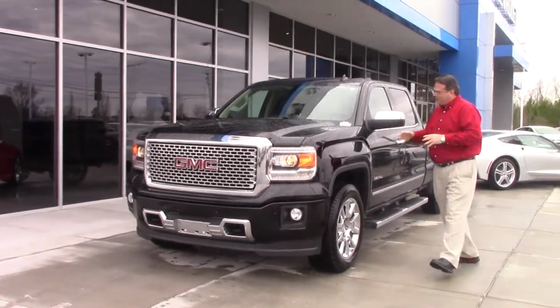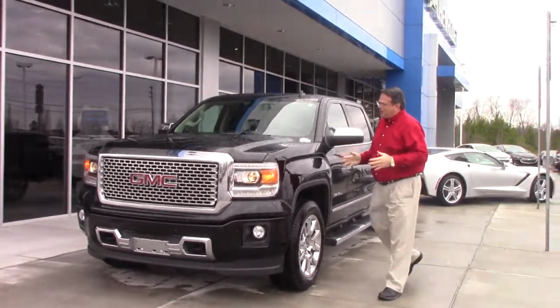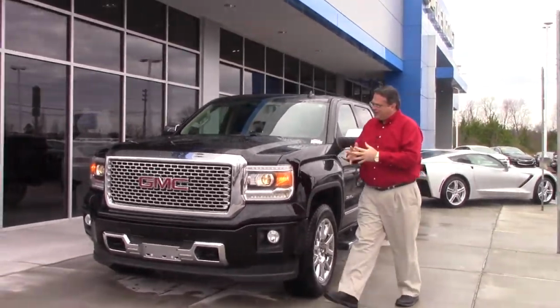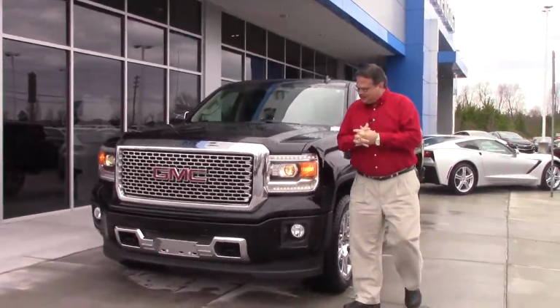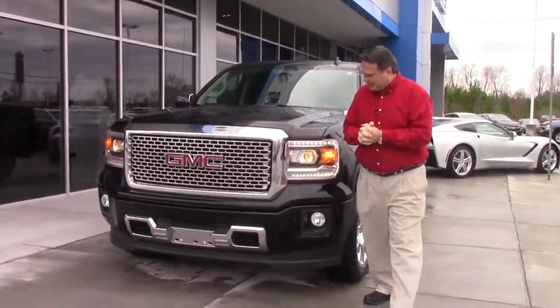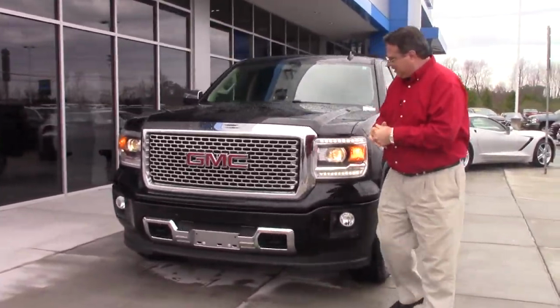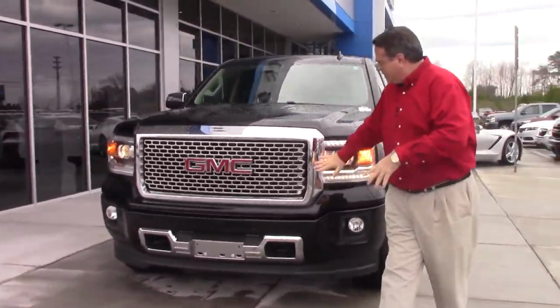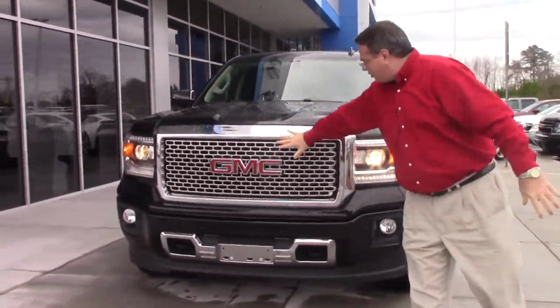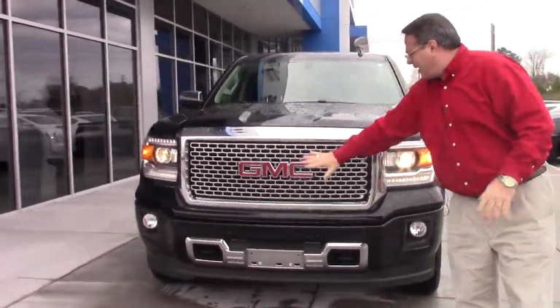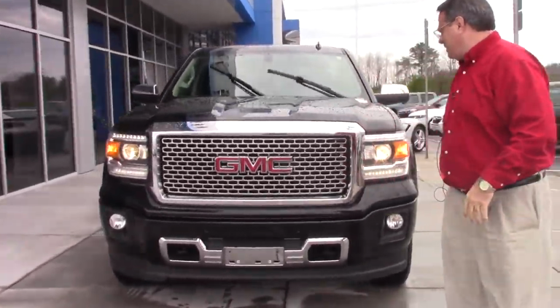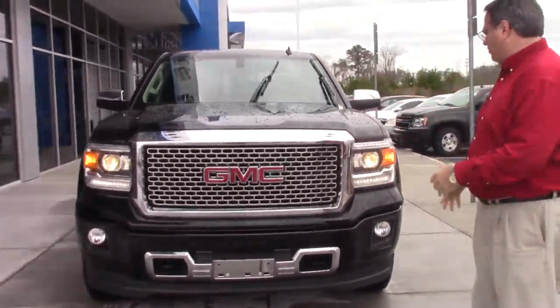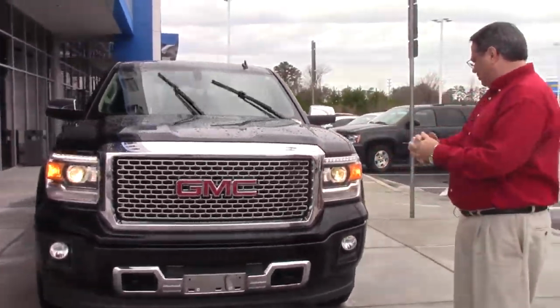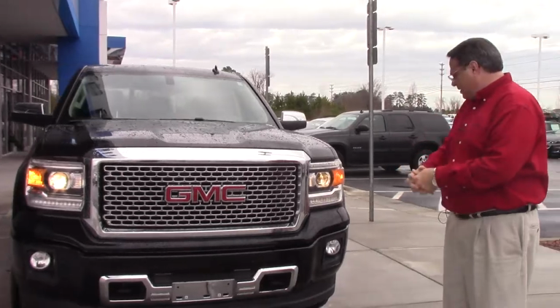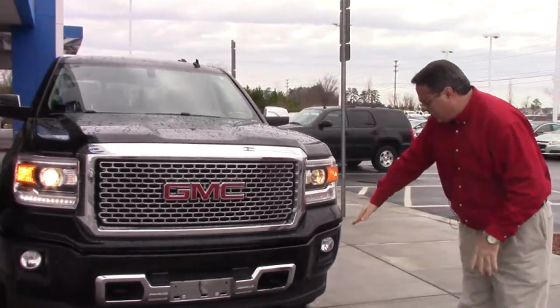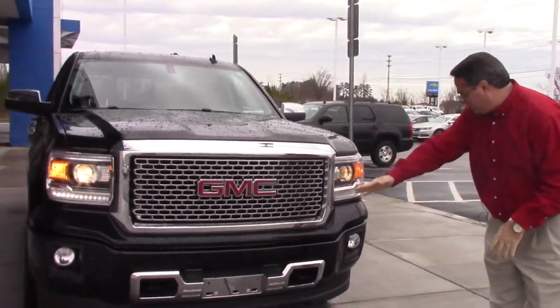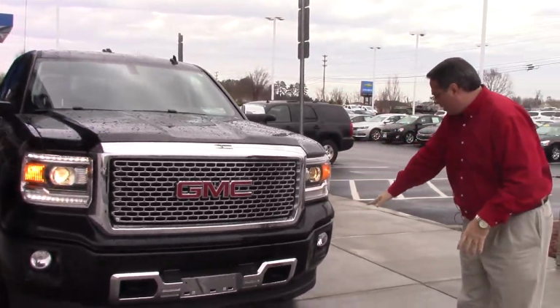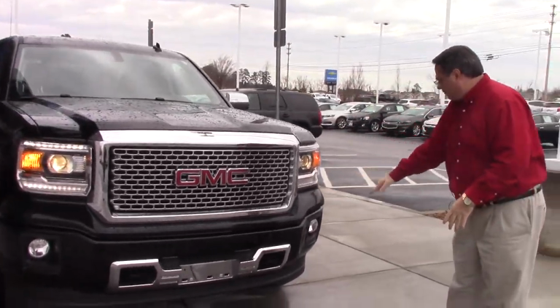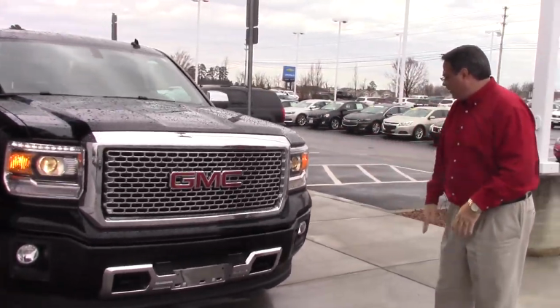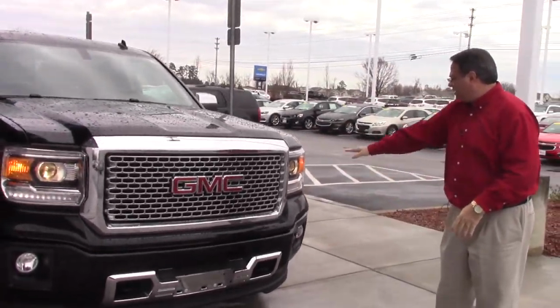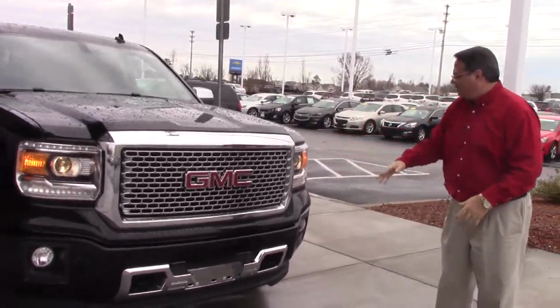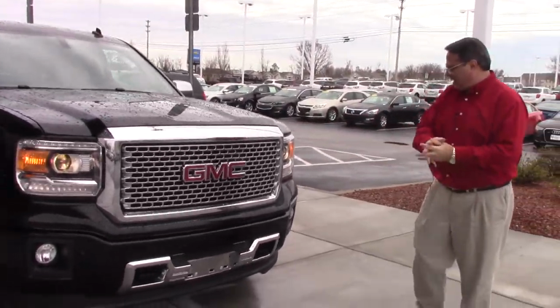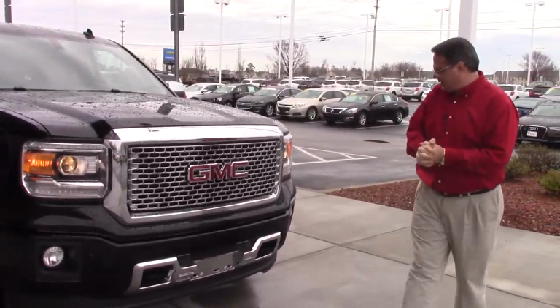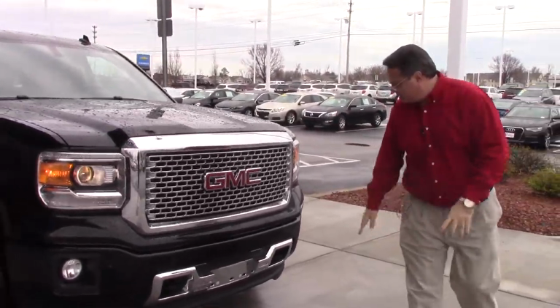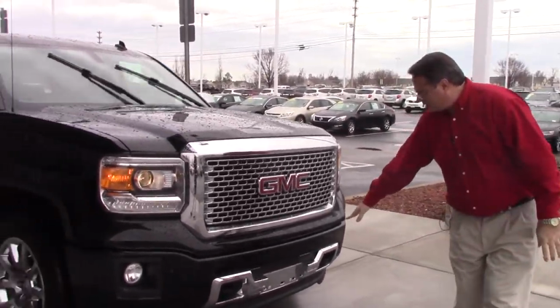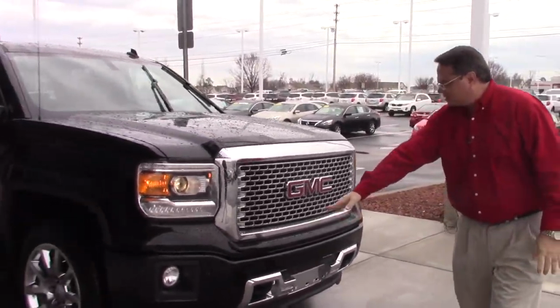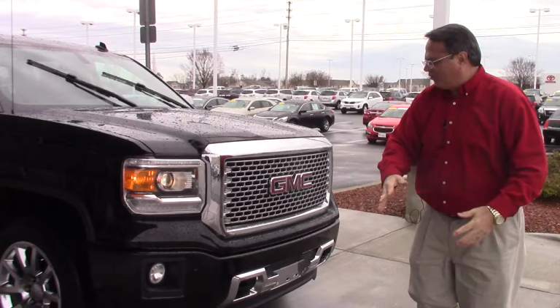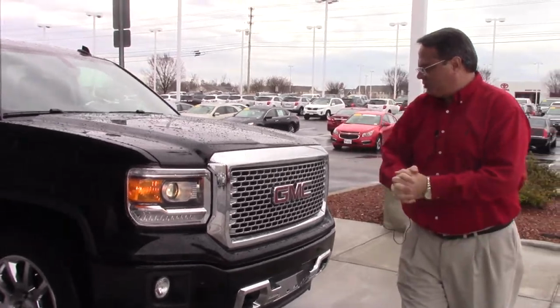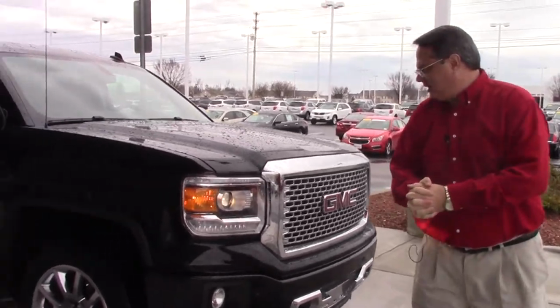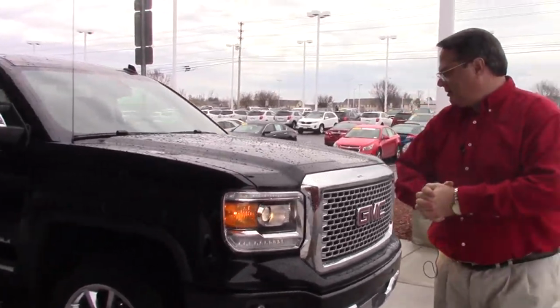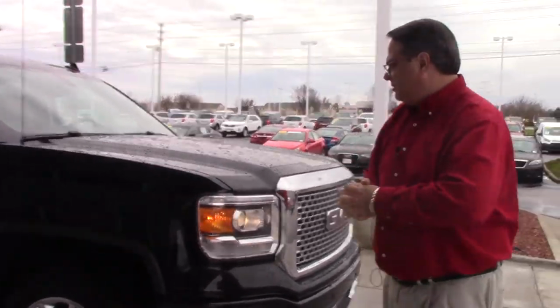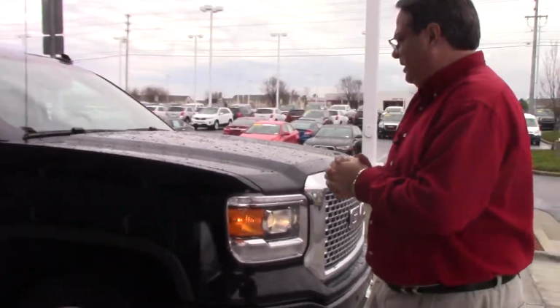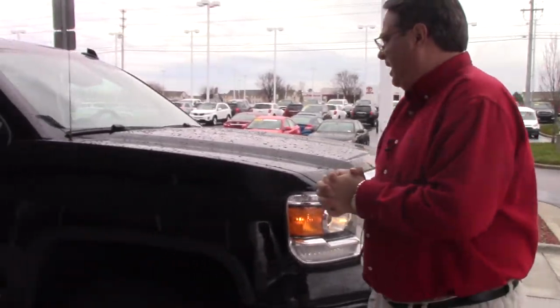Come around the front — it's got a nice looking grille with chrome accents all through the grille, down at the bottom as well, with your fog lamps and your headlights. You have your sensors up front, which we'll see inside when we sit in the cabin.